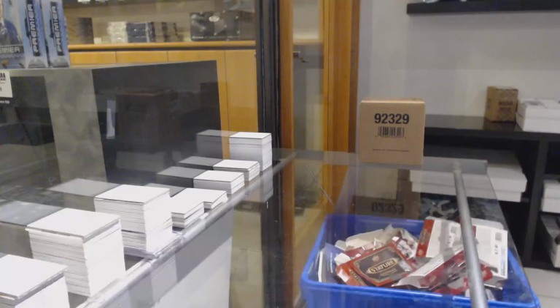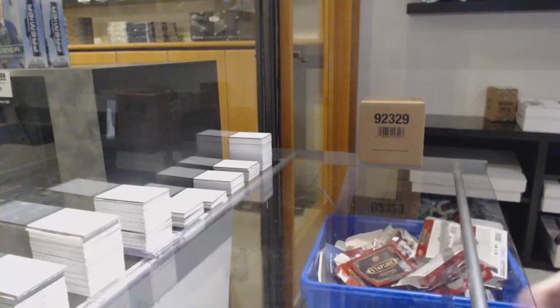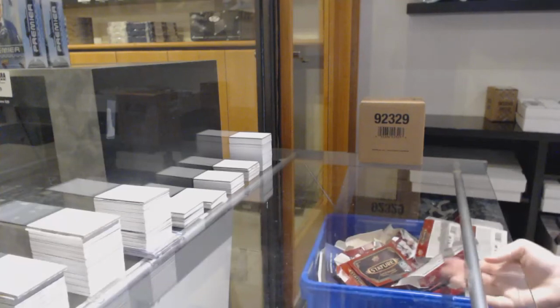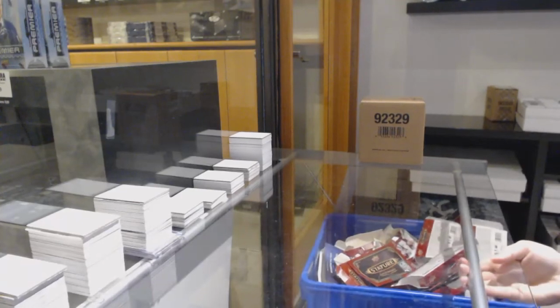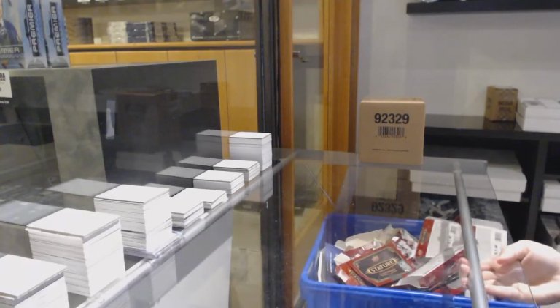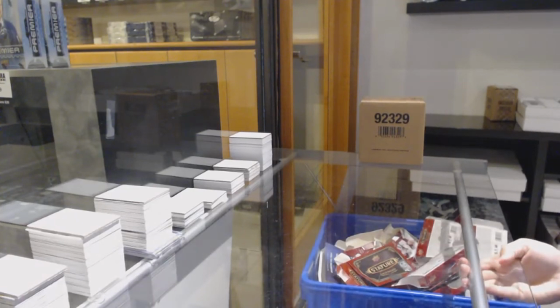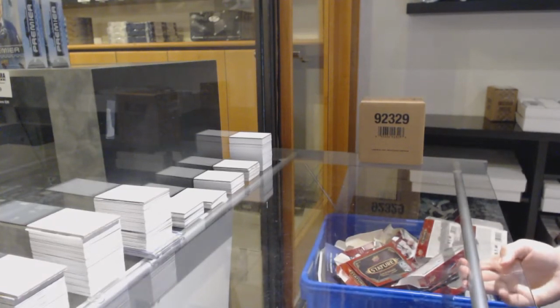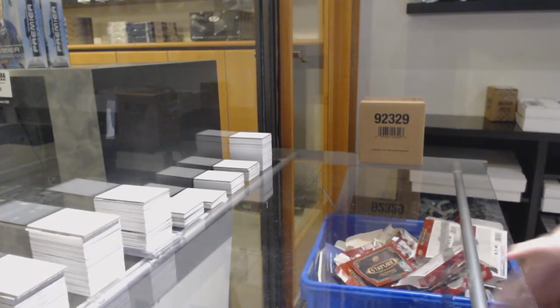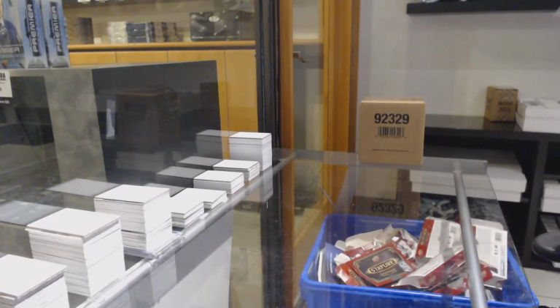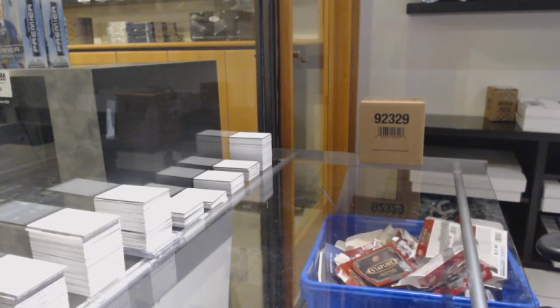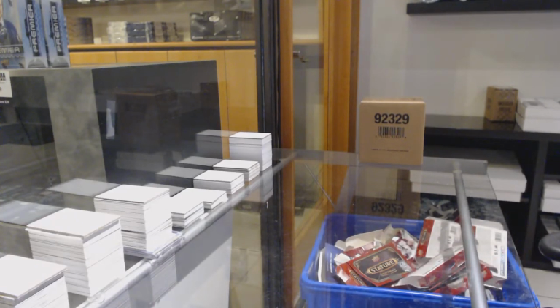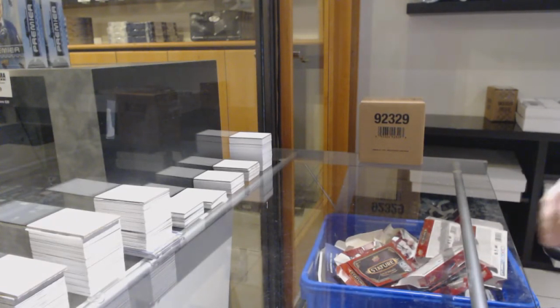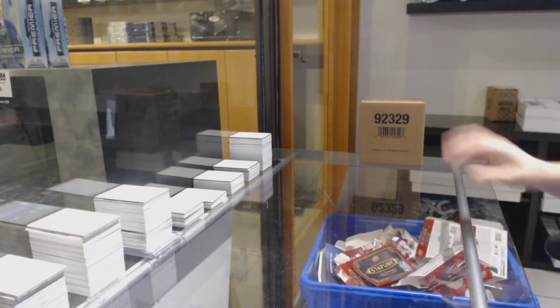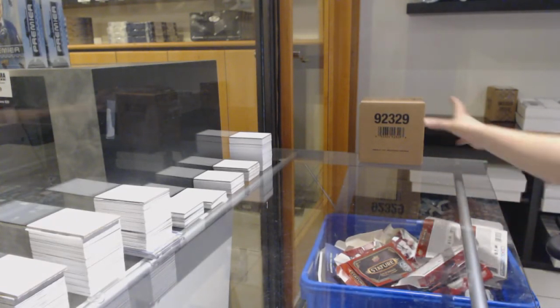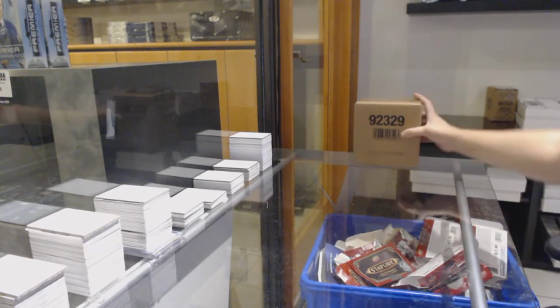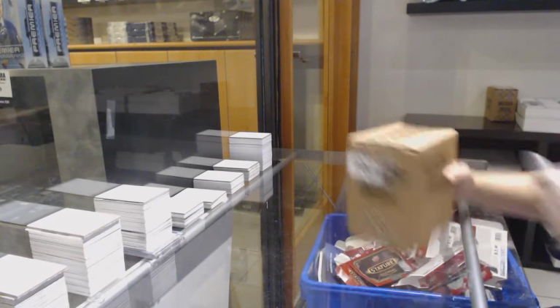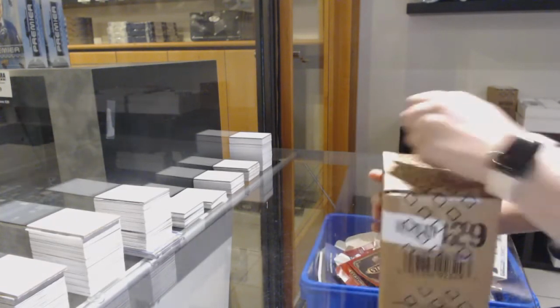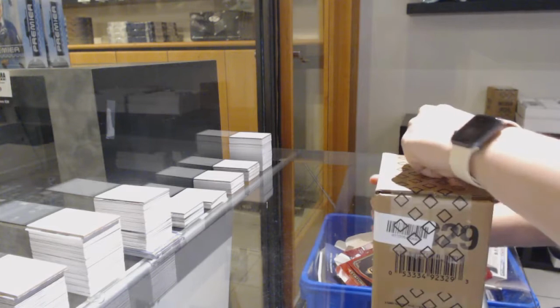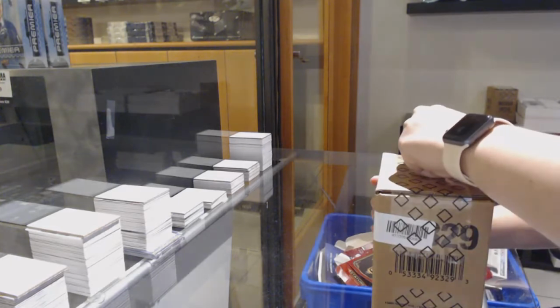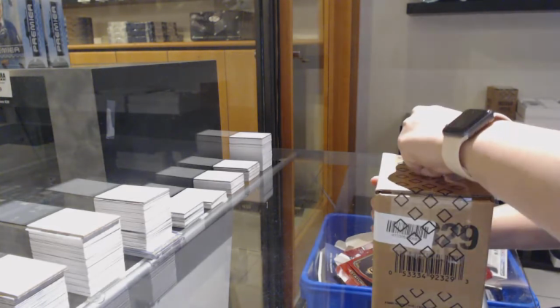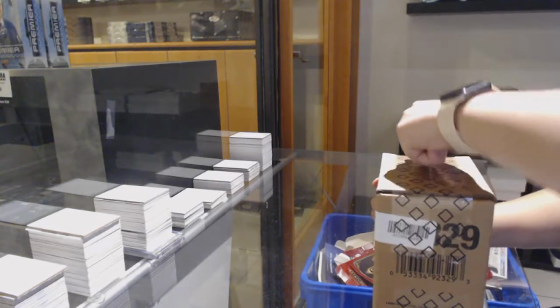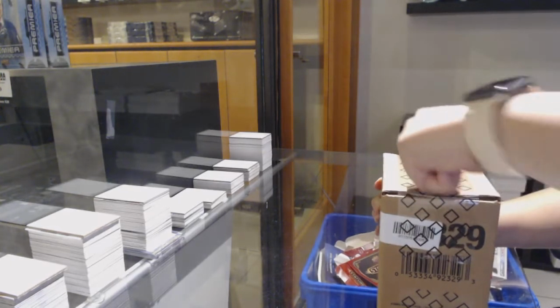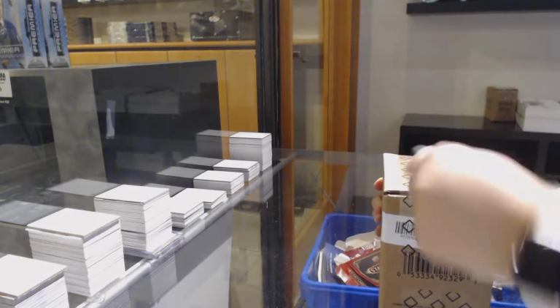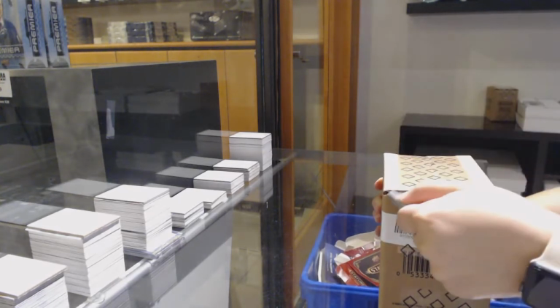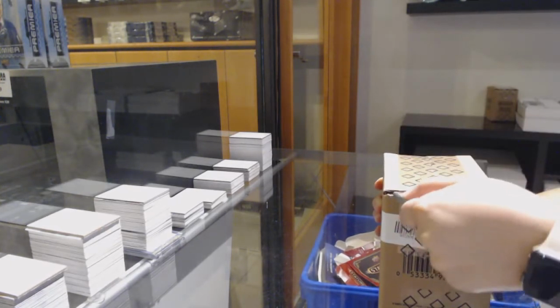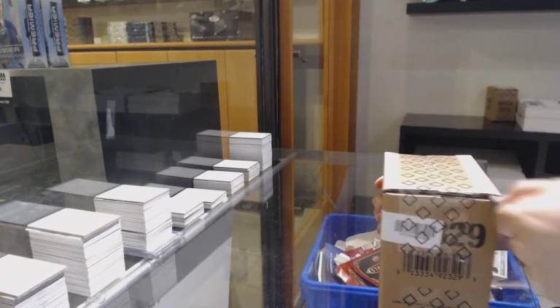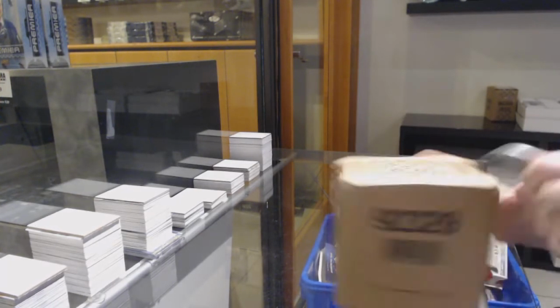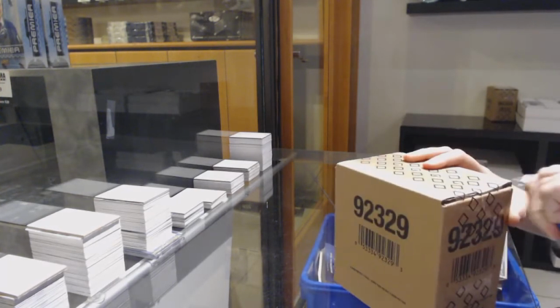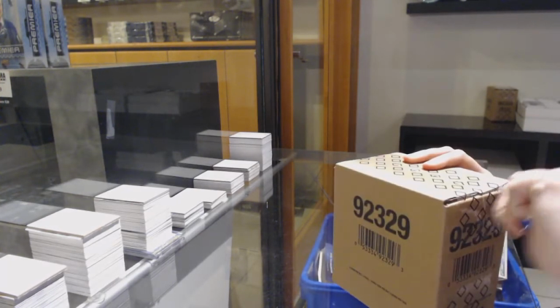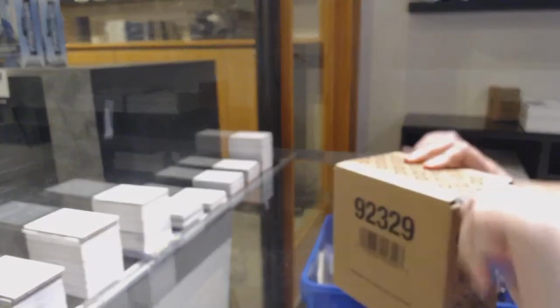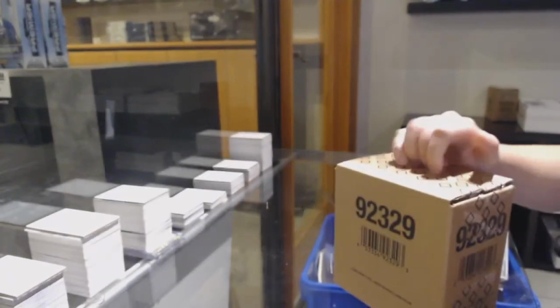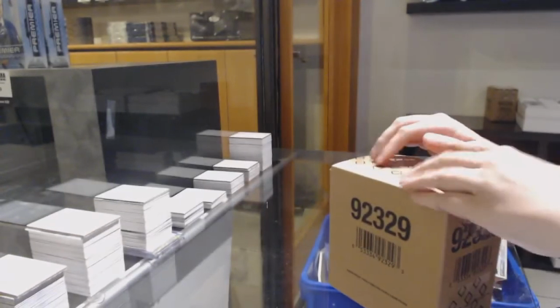Starting off CNC group break, 12,150. We've got the 1920 Upper Deck Black Diamond 5-box case break.